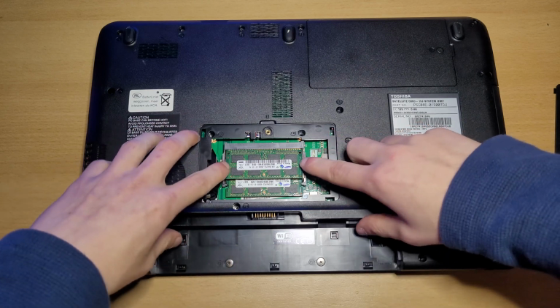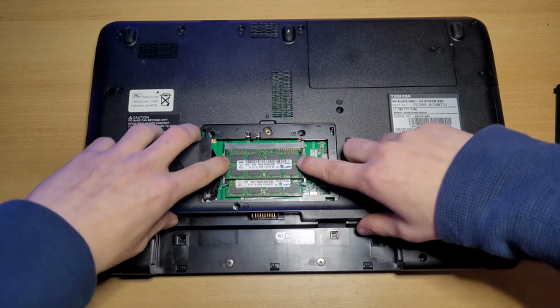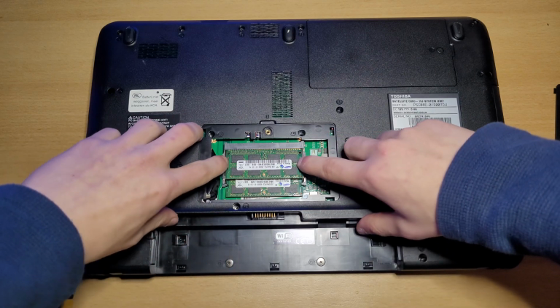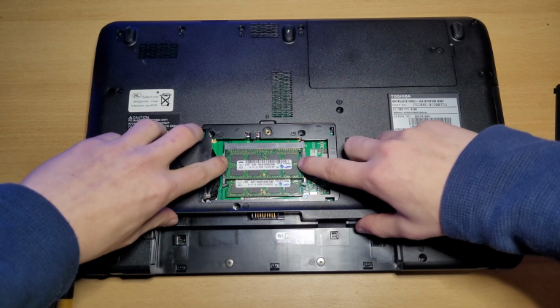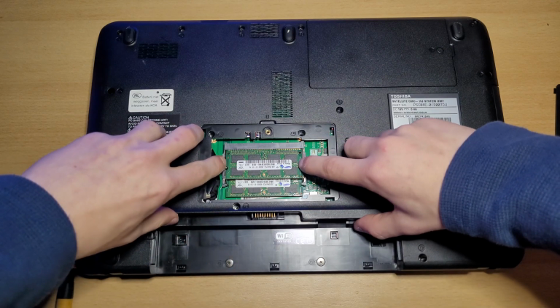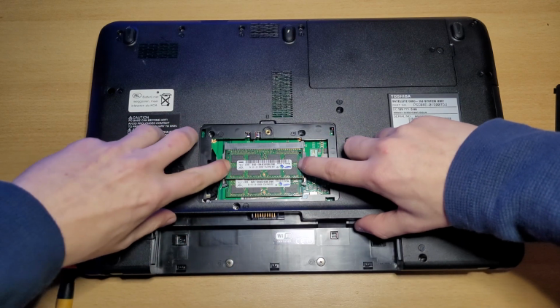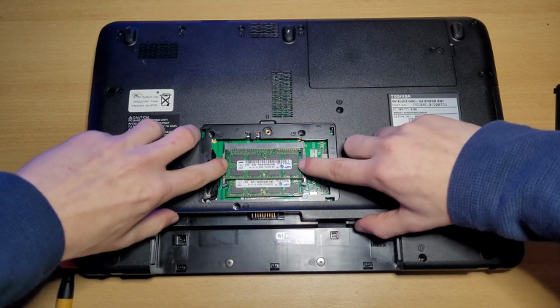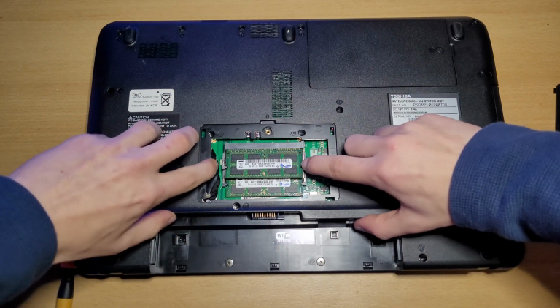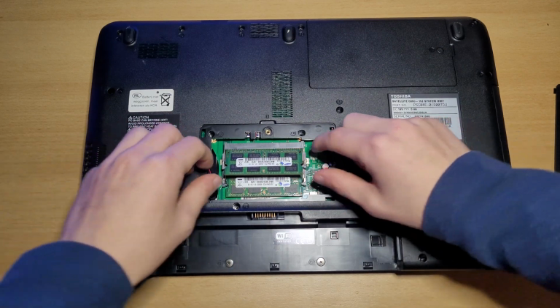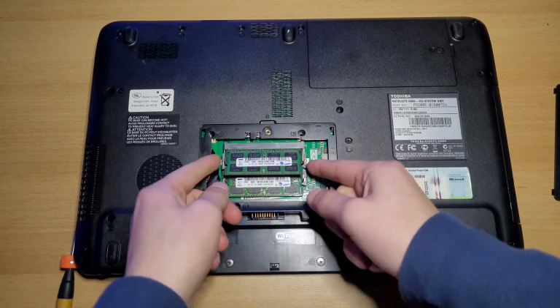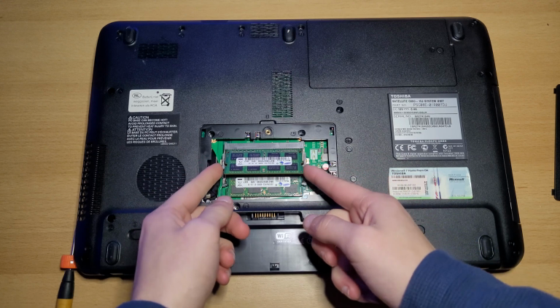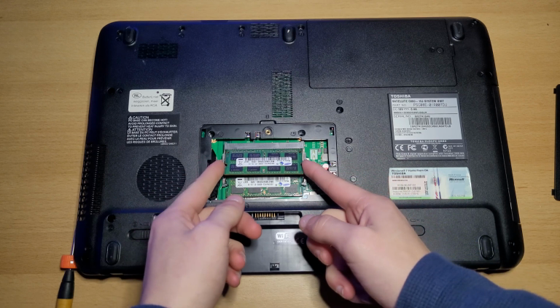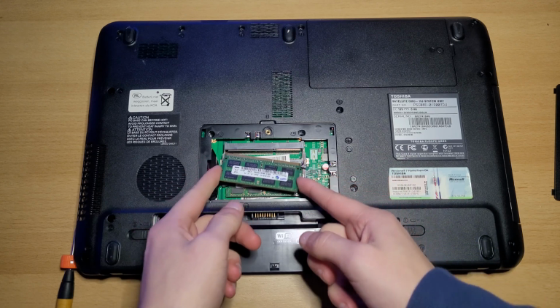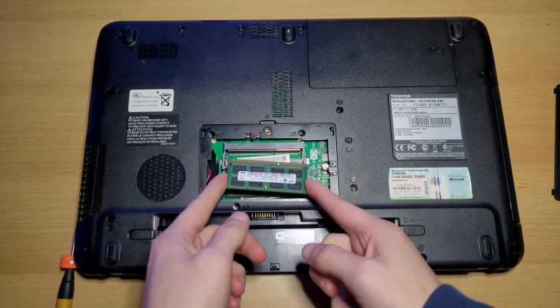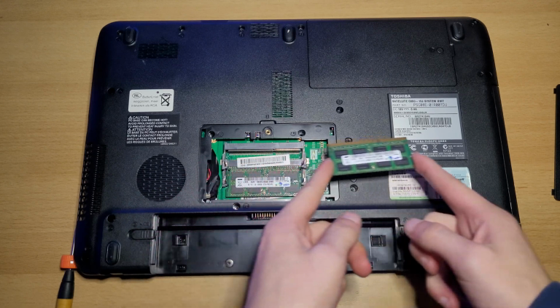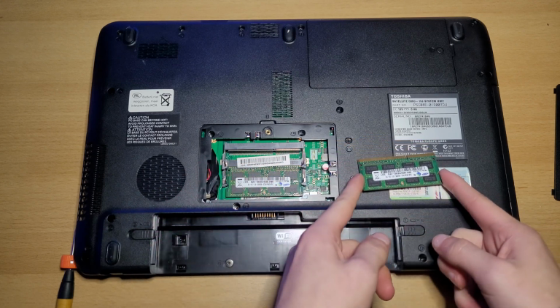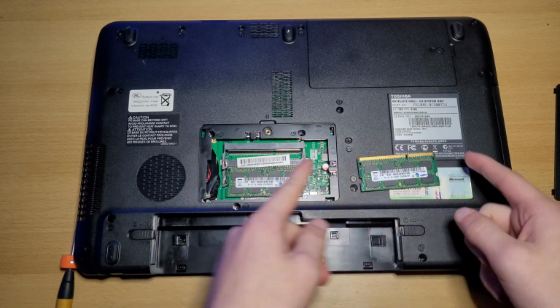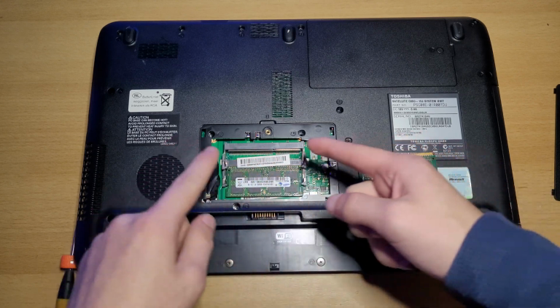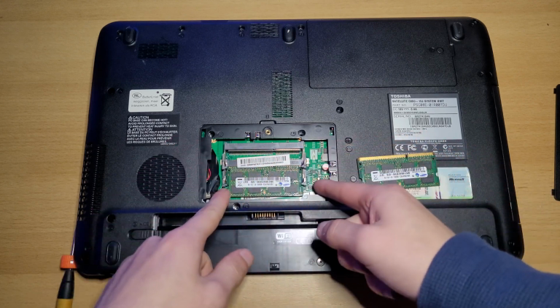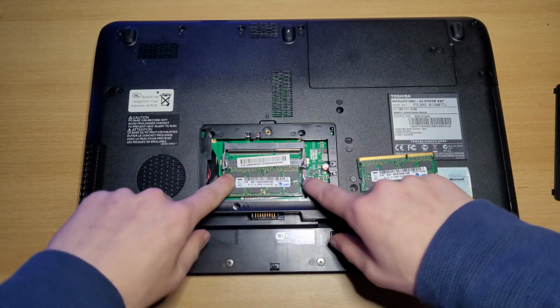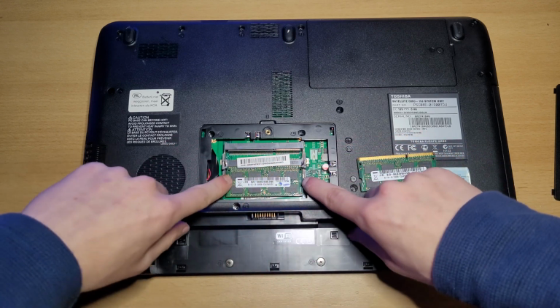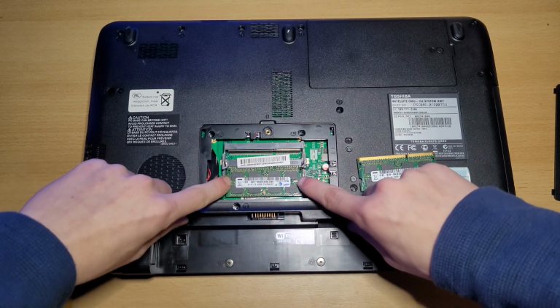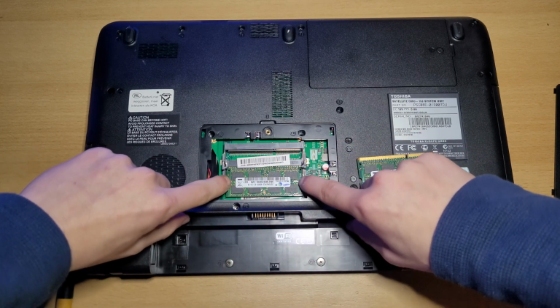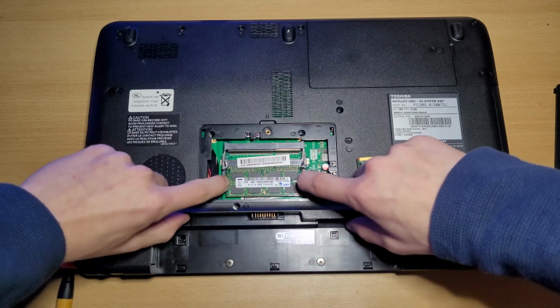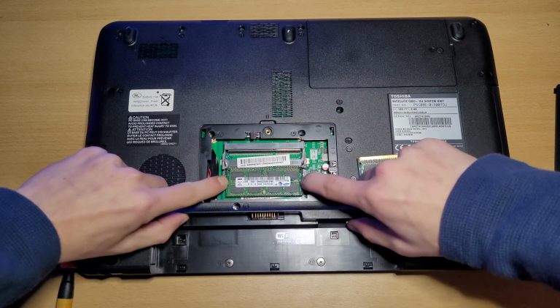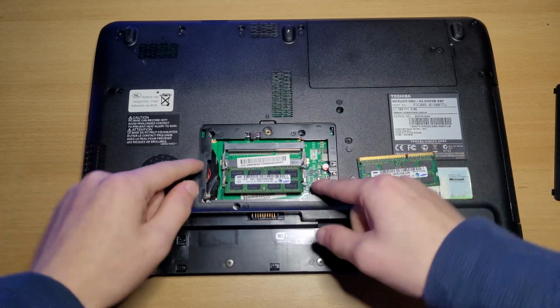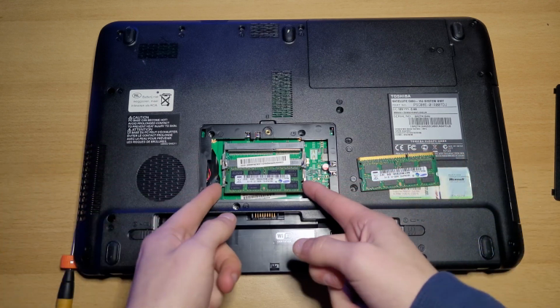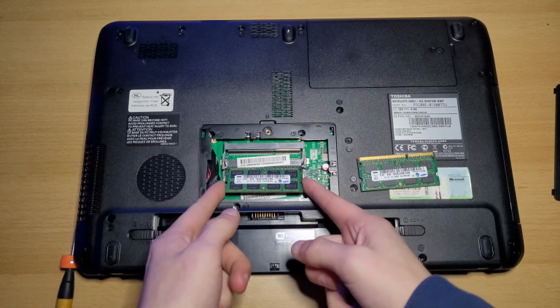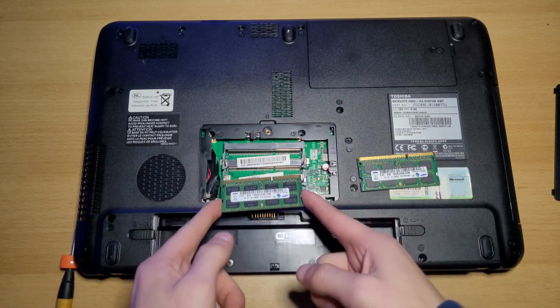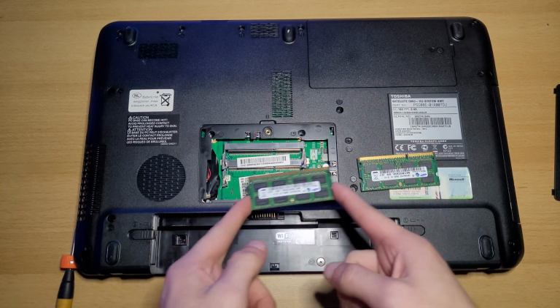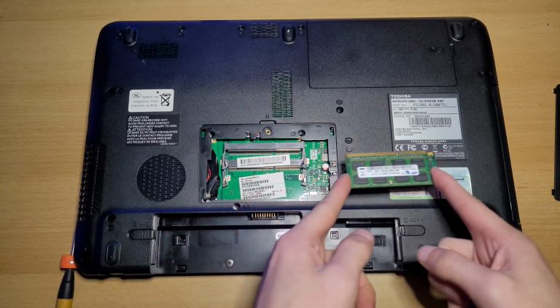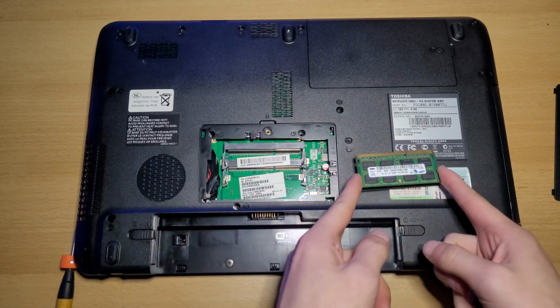Take out your RAM — push these clips to the side and you can take it out. Same for the bottom one, push the clips to the side and you can take out the RAM.